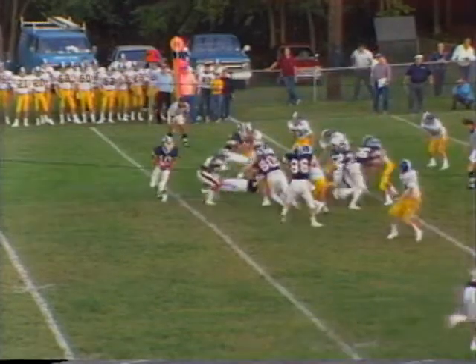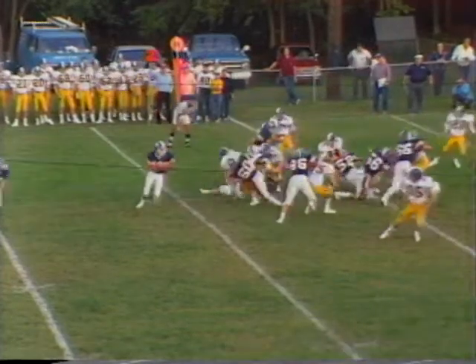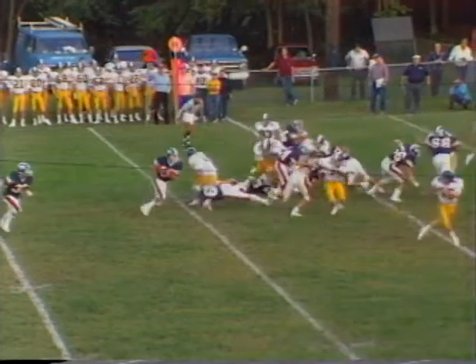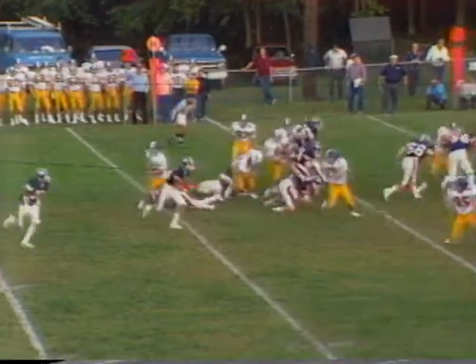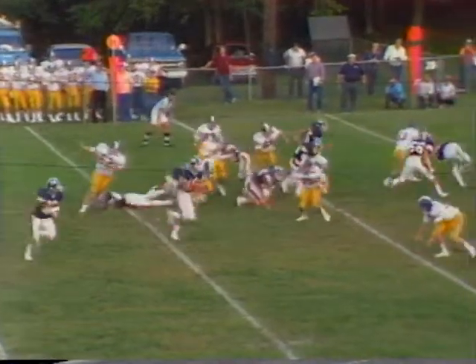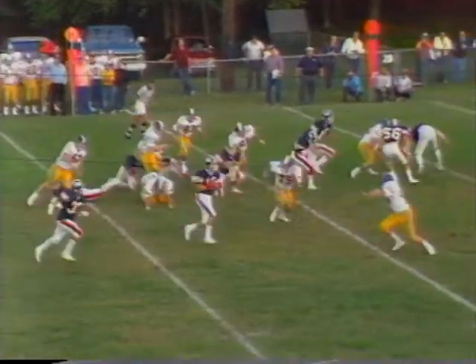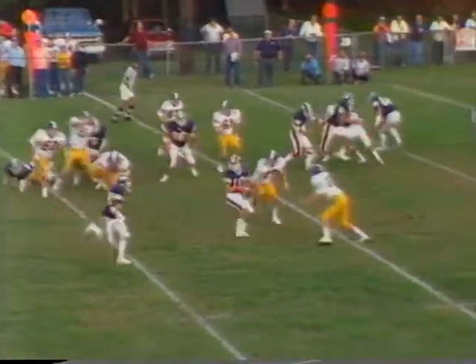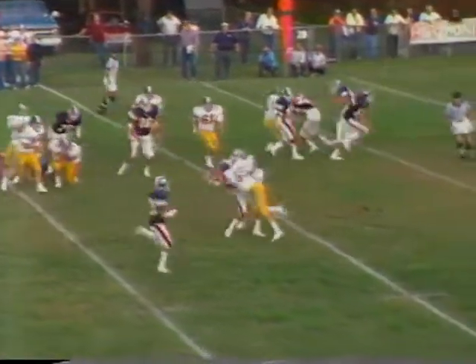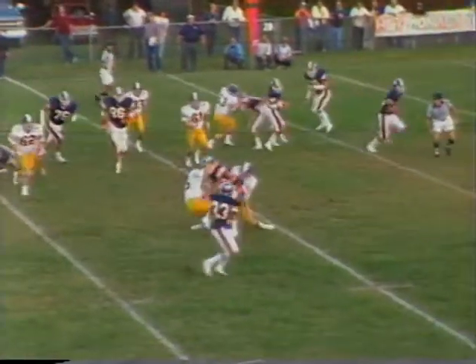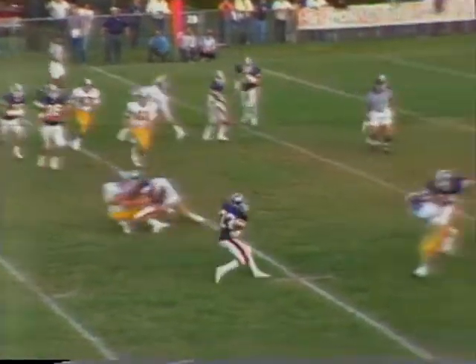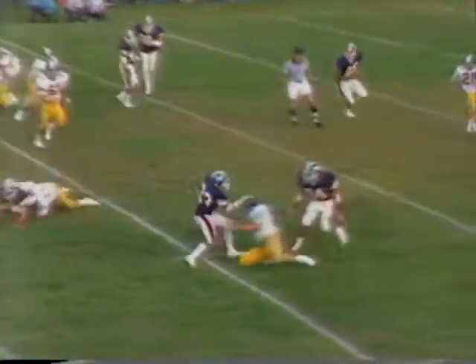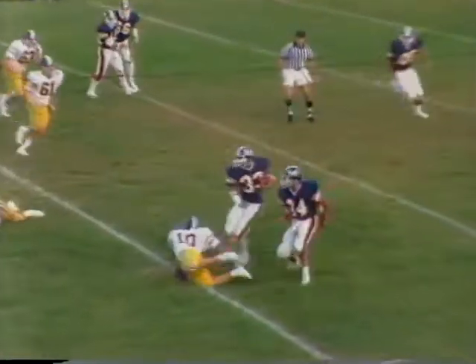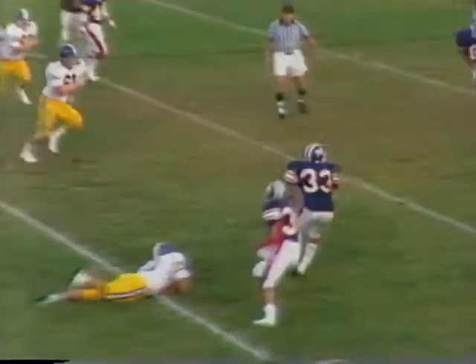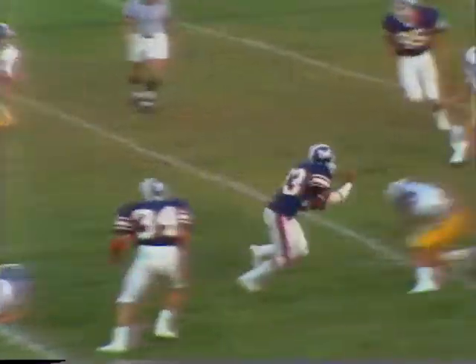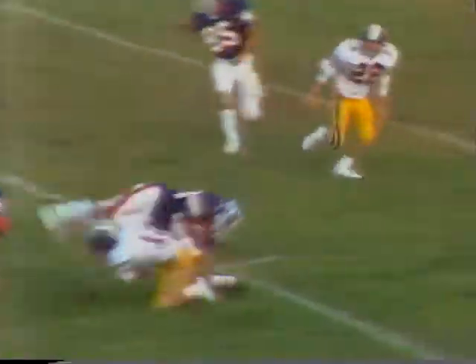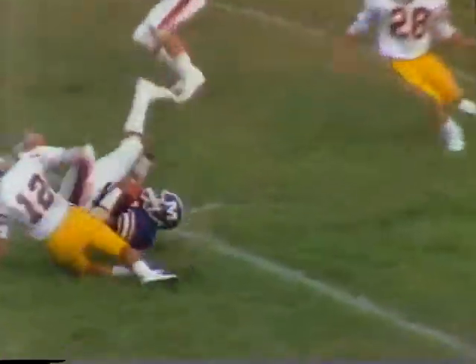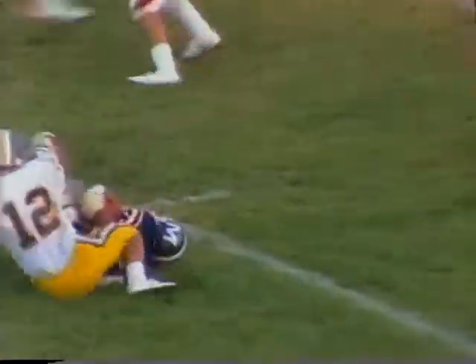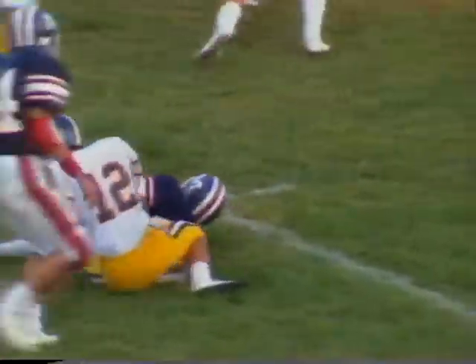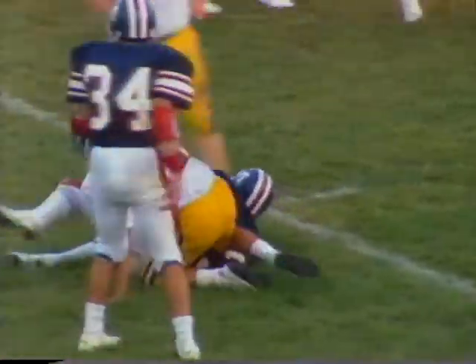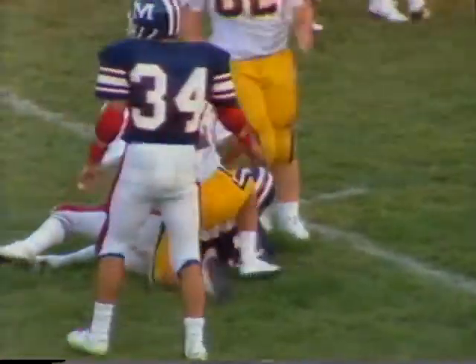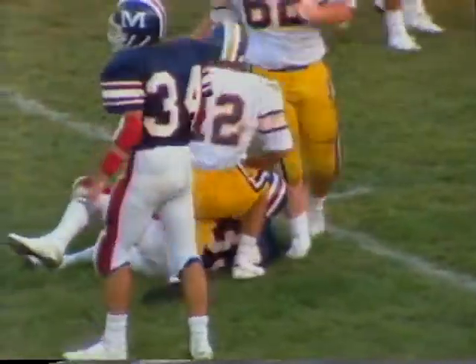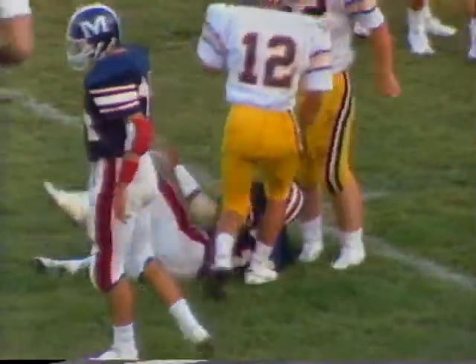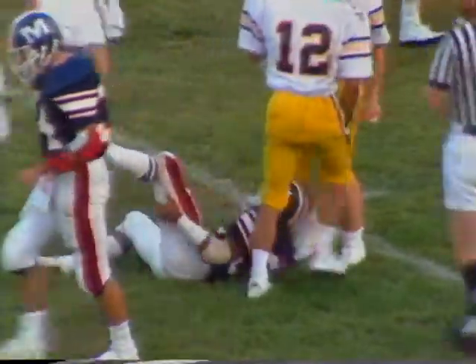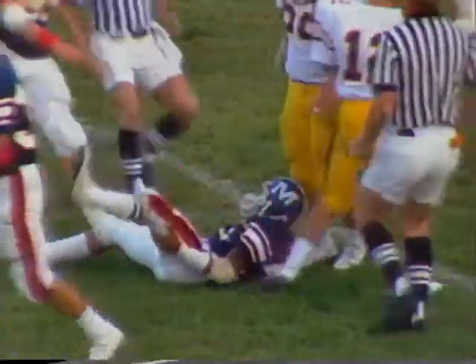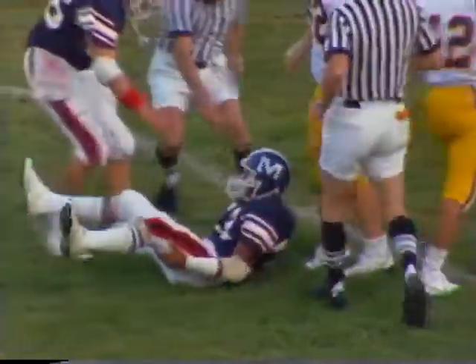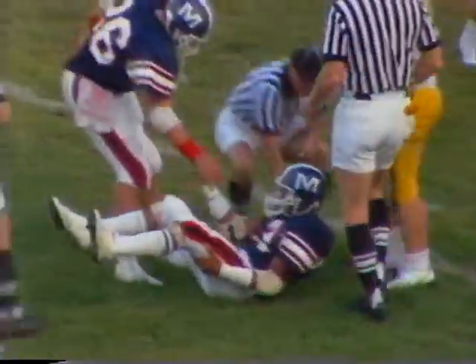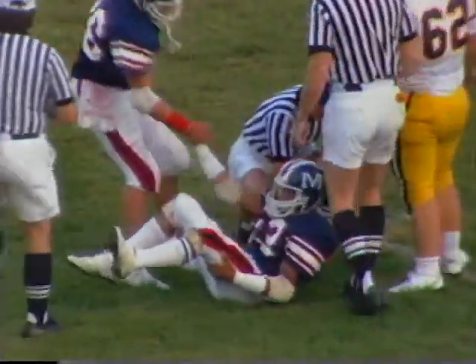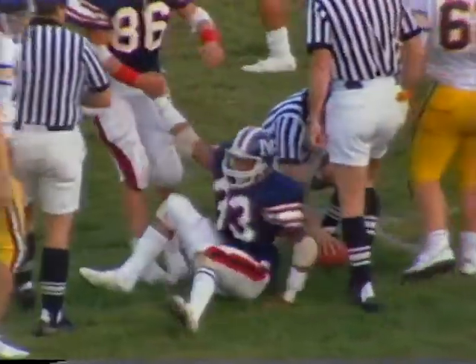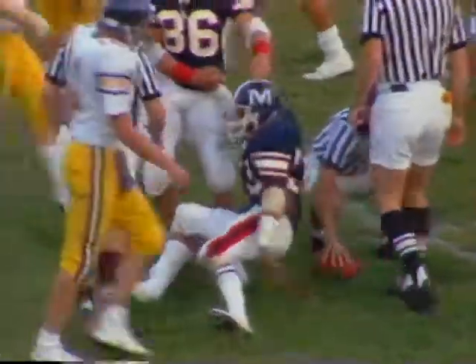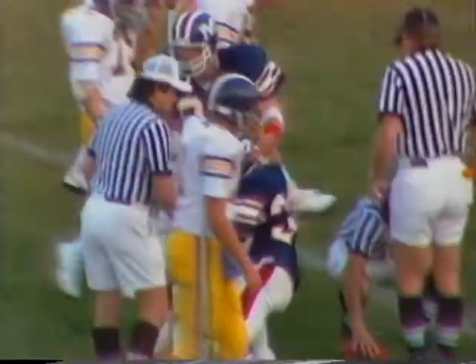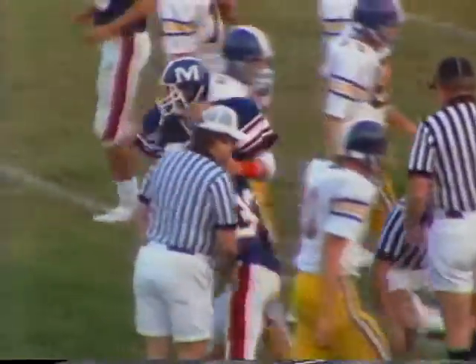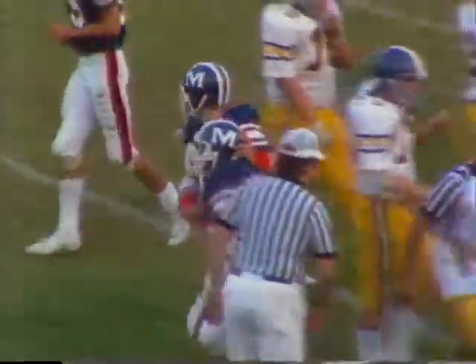Latshaw spins, rolls to his right side, option right. Pitches back to Summers, Summers breaks a tackle. Down near the 26 yard line. He's going to be about 4 yards shy of the first down.